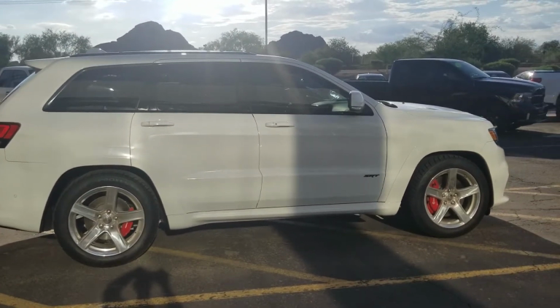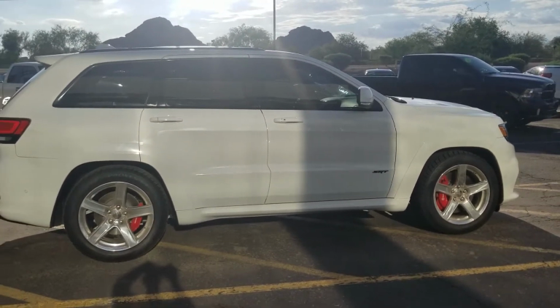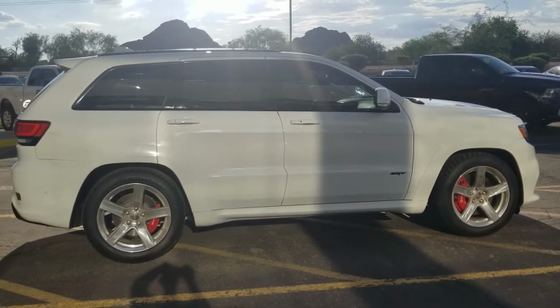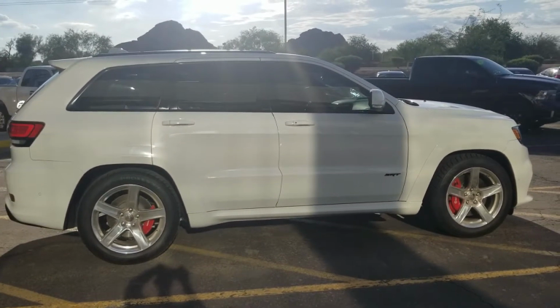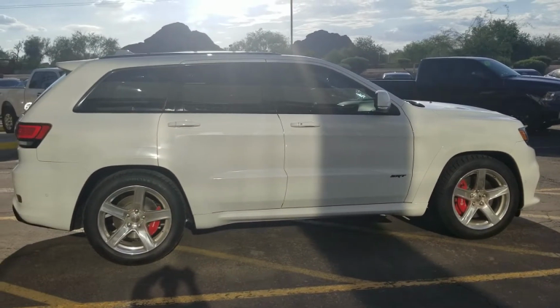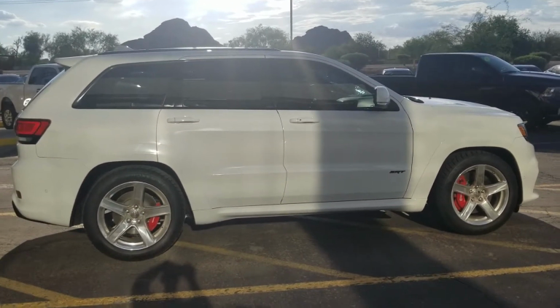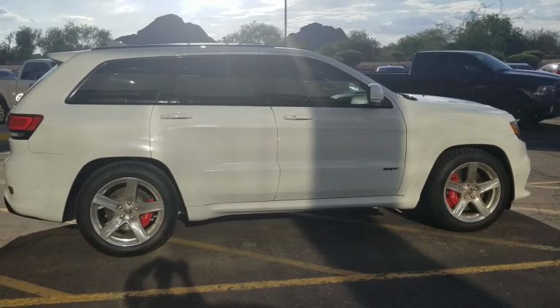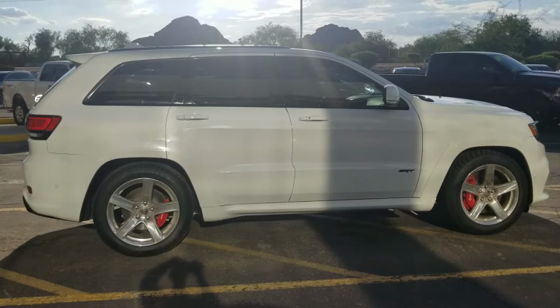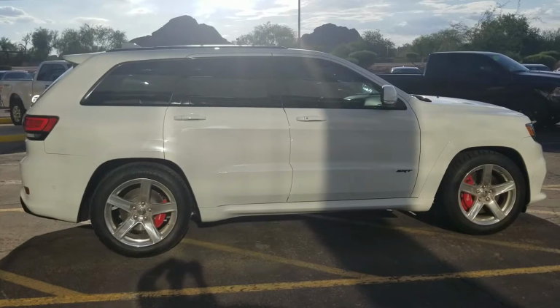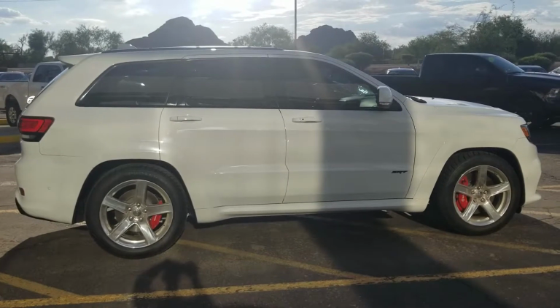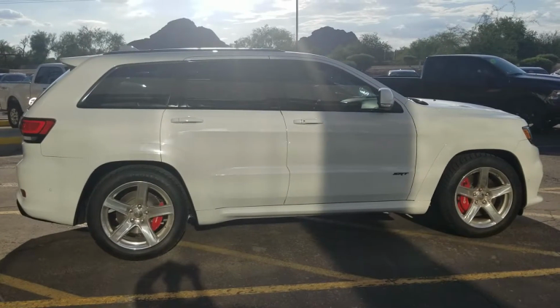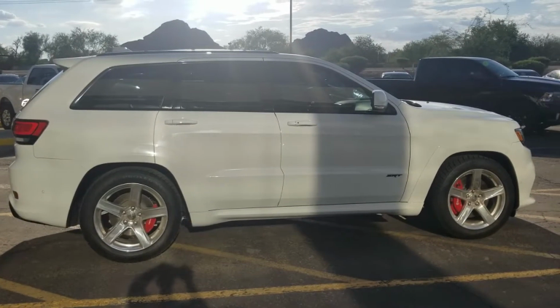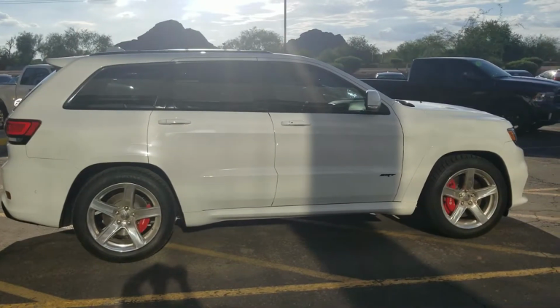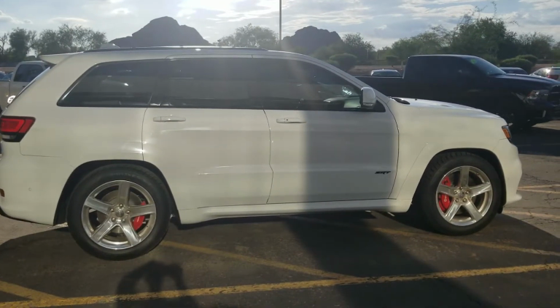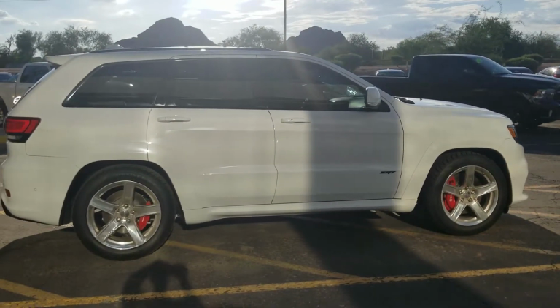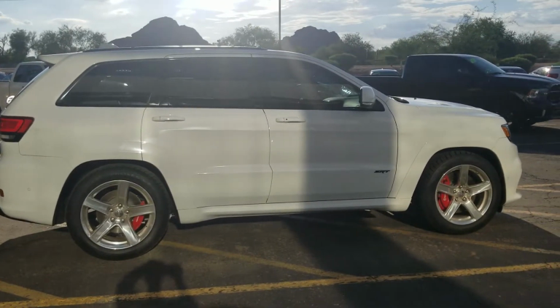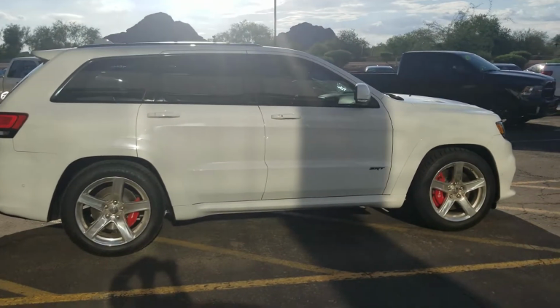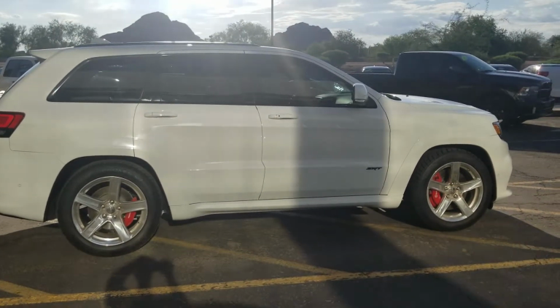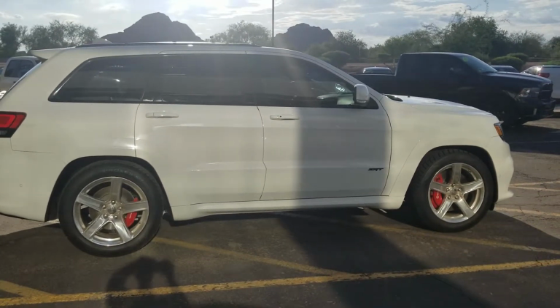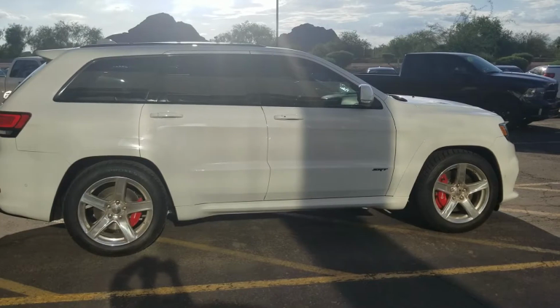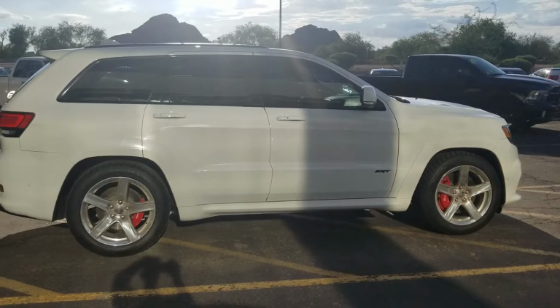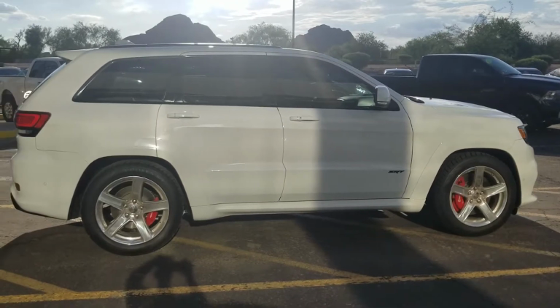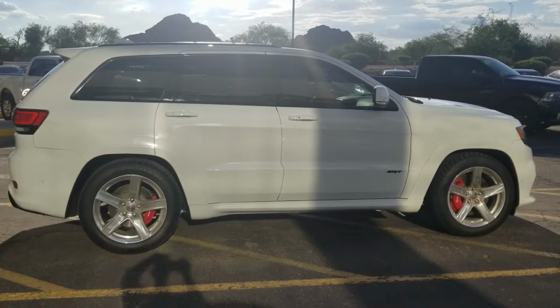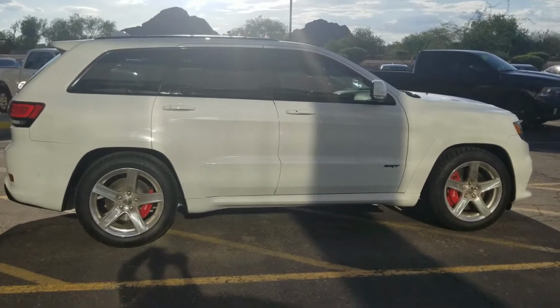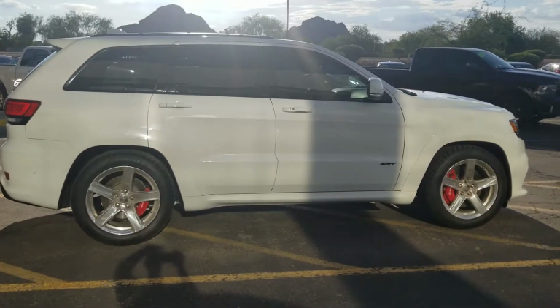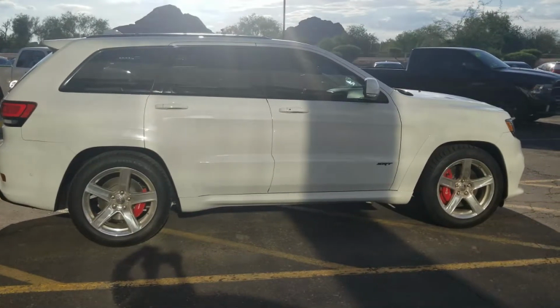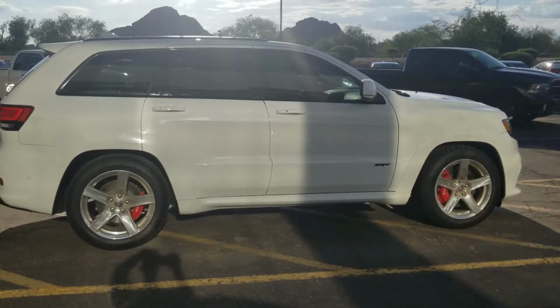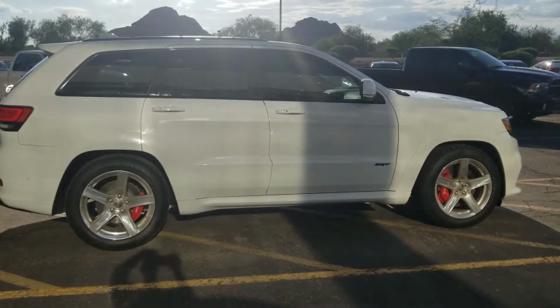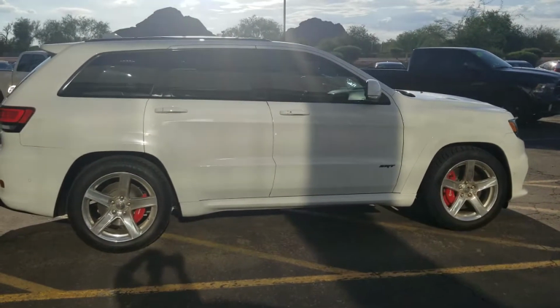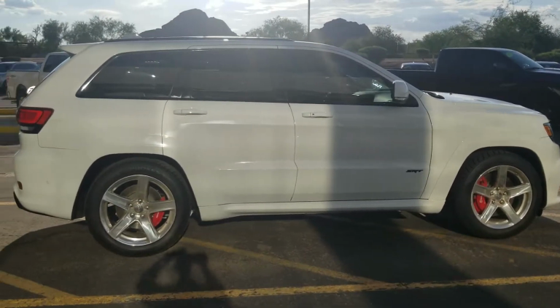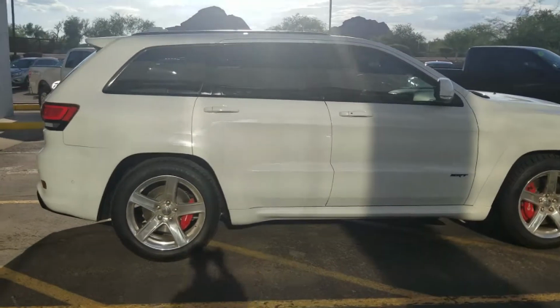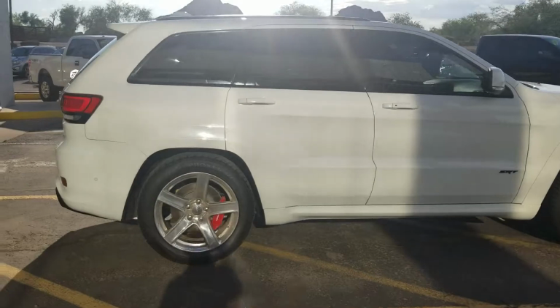I look forward to meeting you tomorrow — I'll be in at 10 a.m., probably about 10 minutes till, give or take. Anything I can do to assist you, it's my pleasure. Thank you — this is Jamie at Certified Benz and Beamer in Scottsdale.